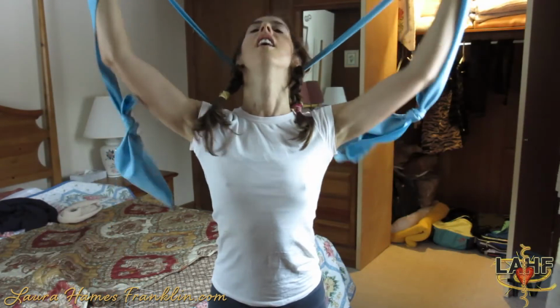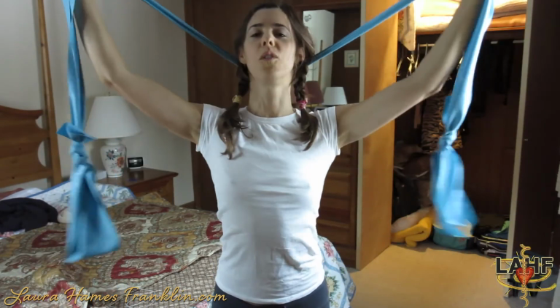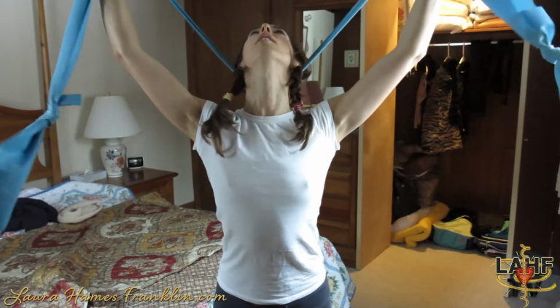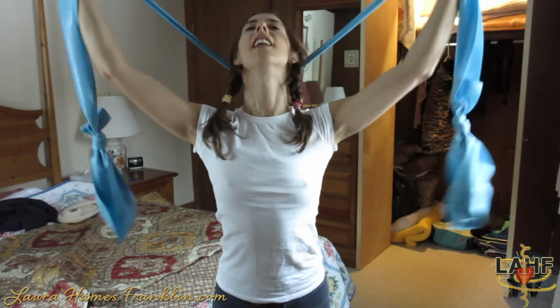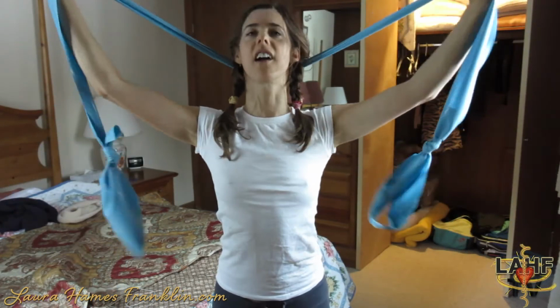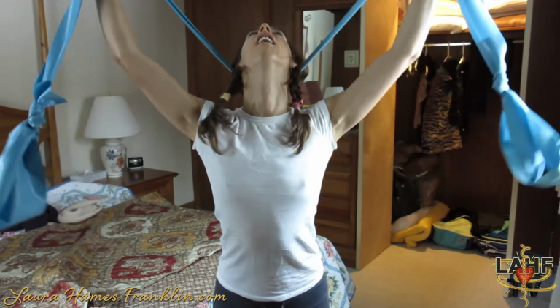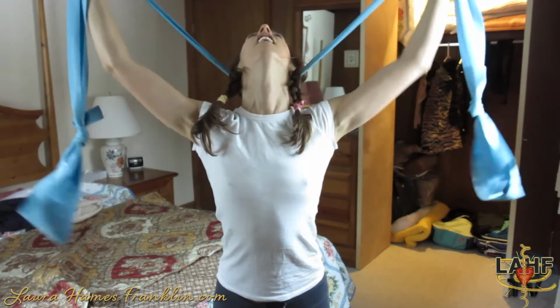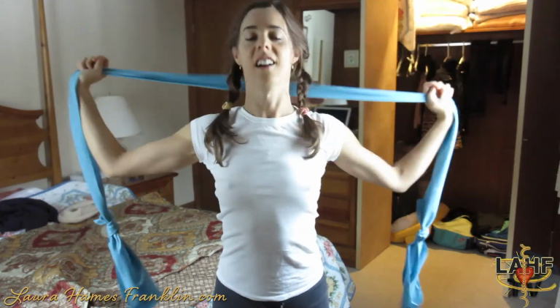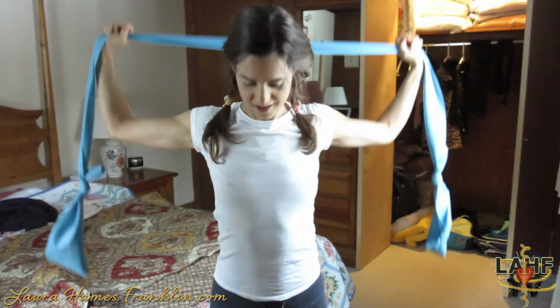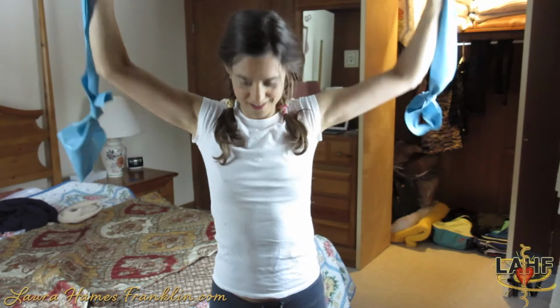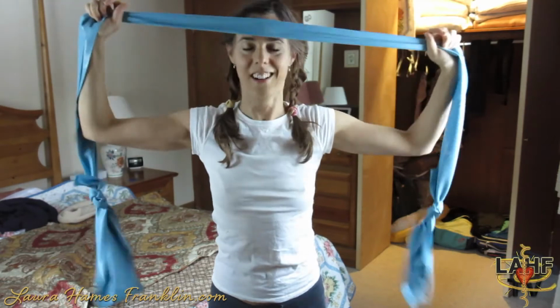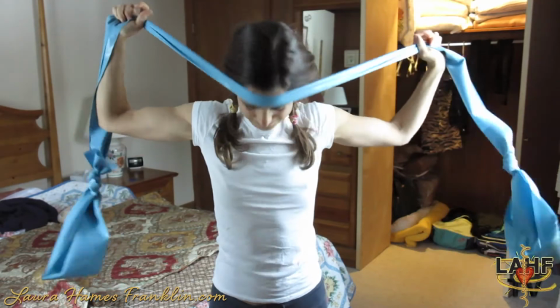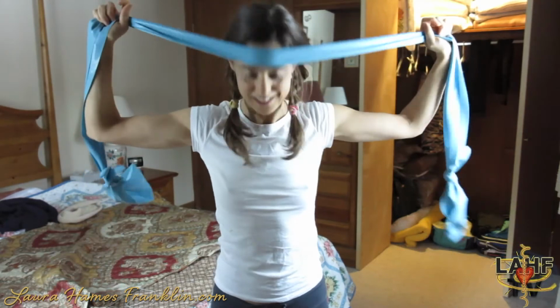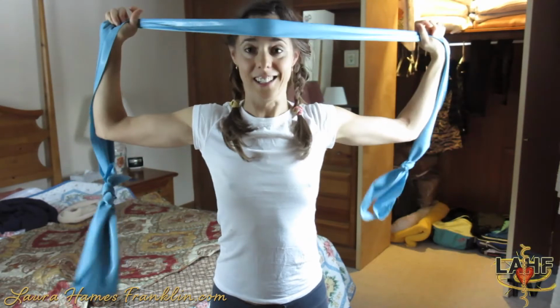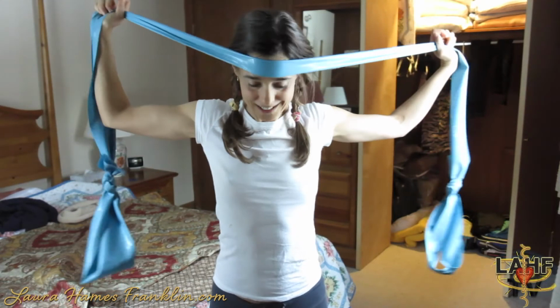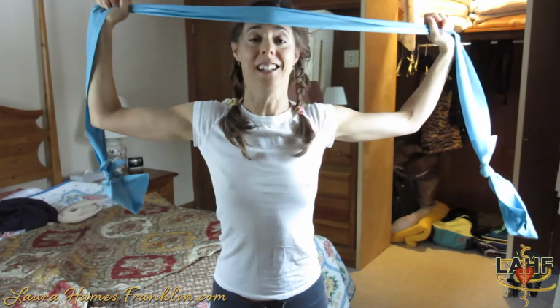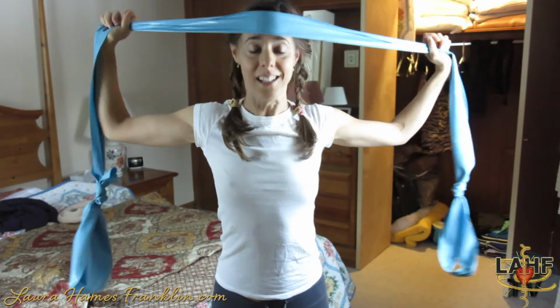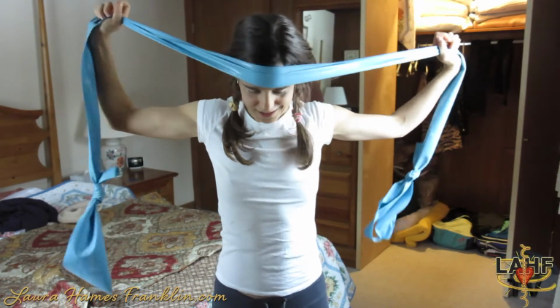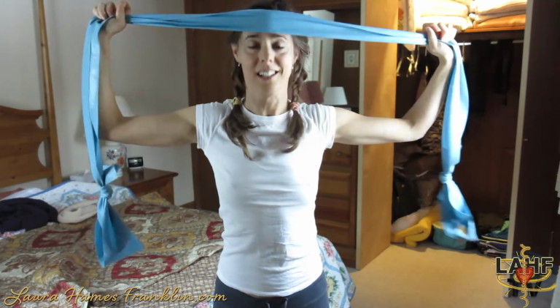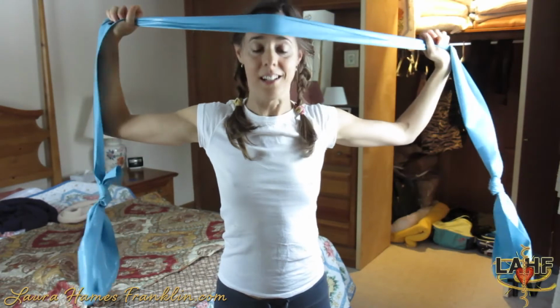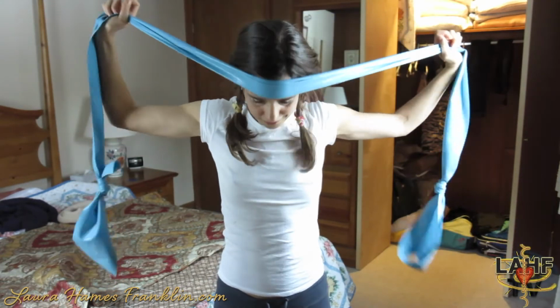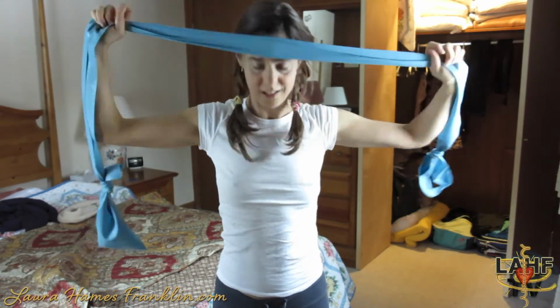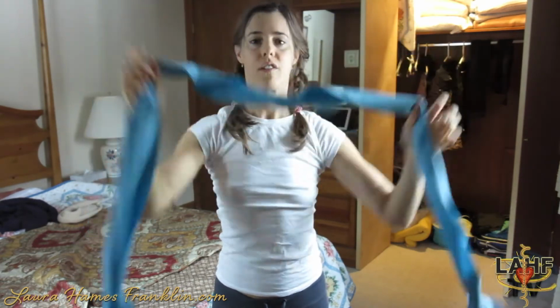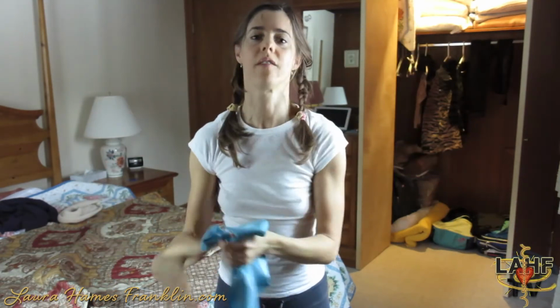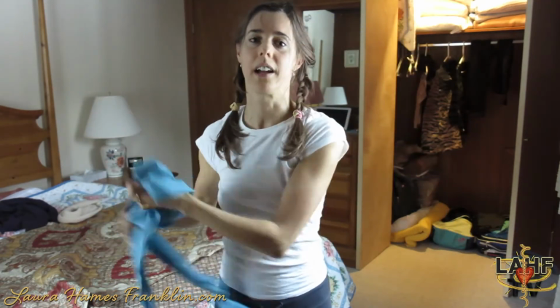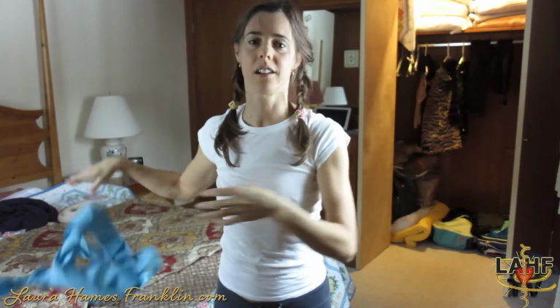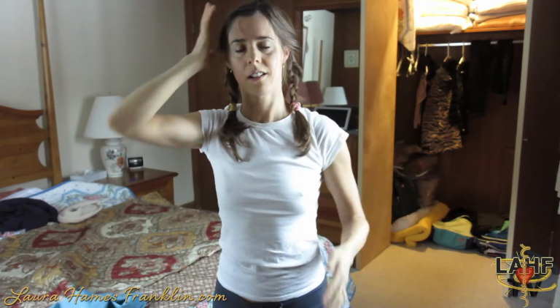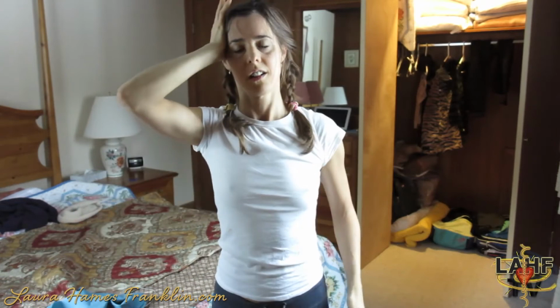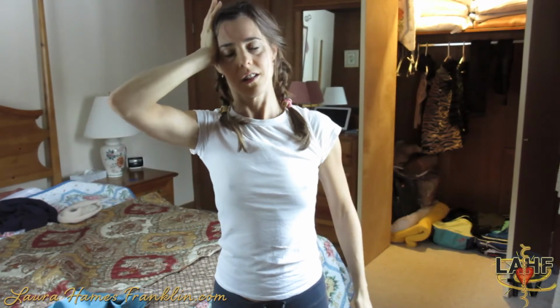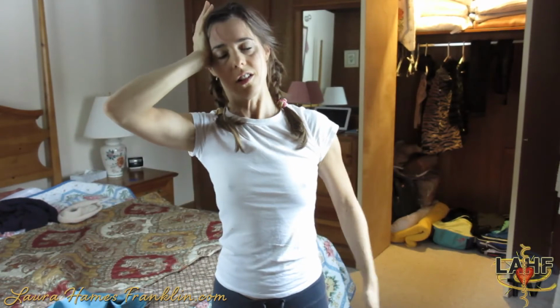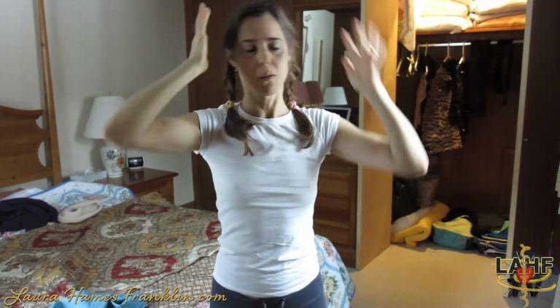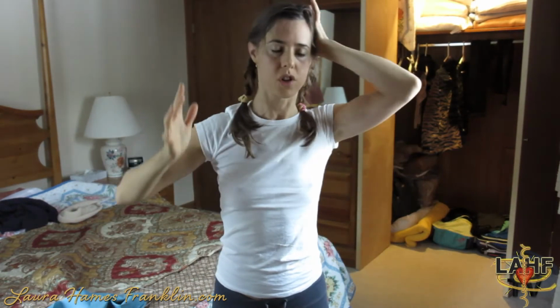I'm warming up my neck. If you don't have a band, you can just do a little pushing.